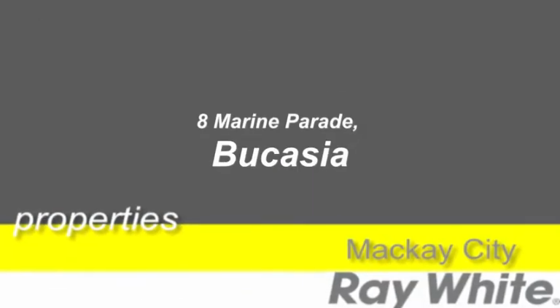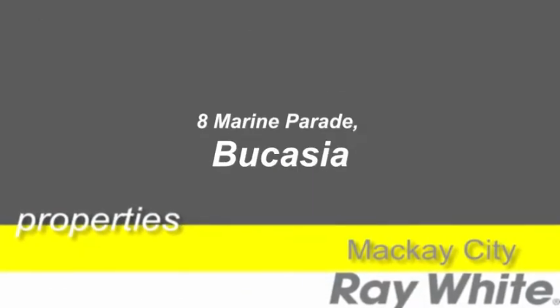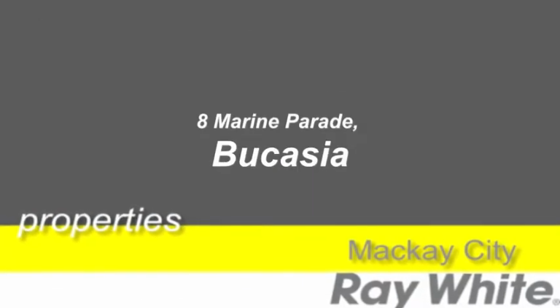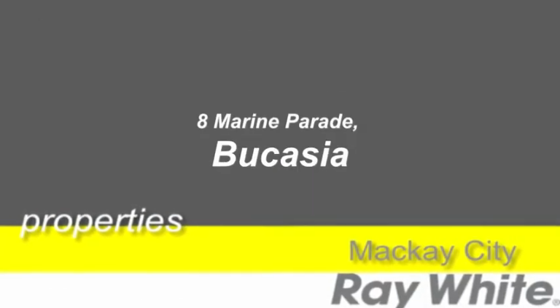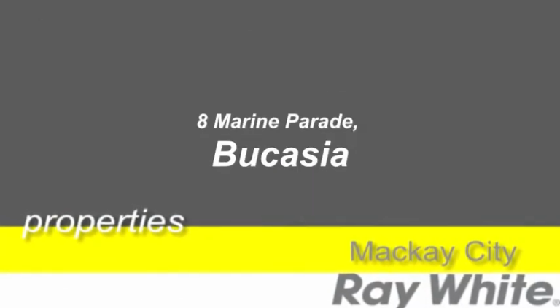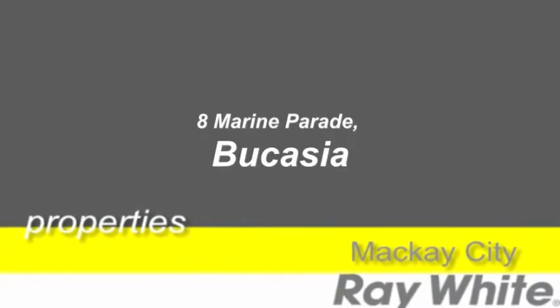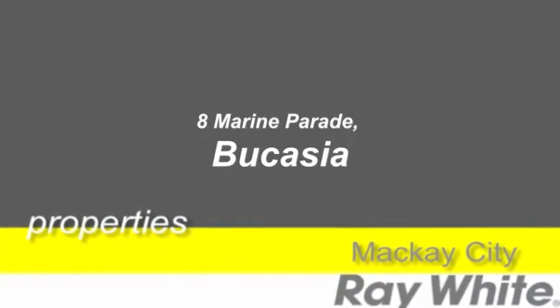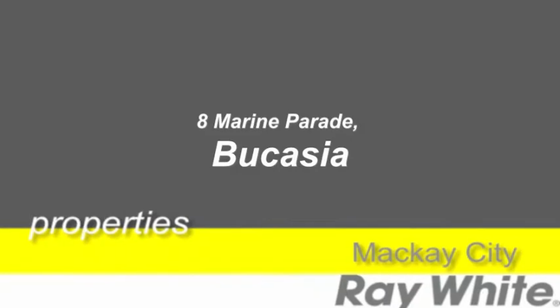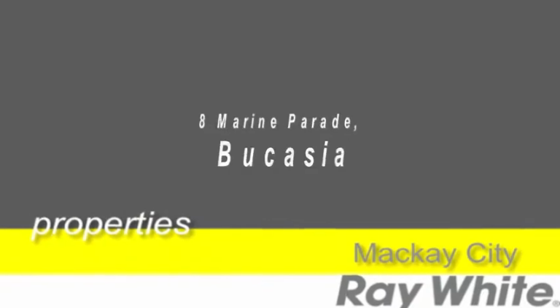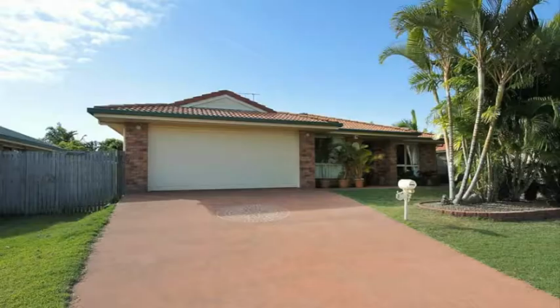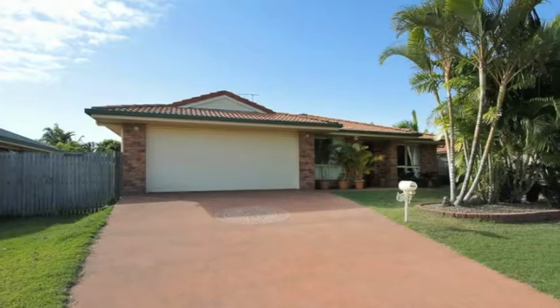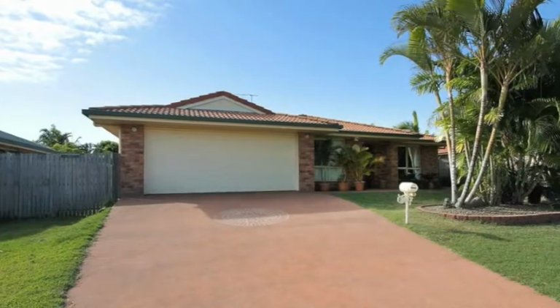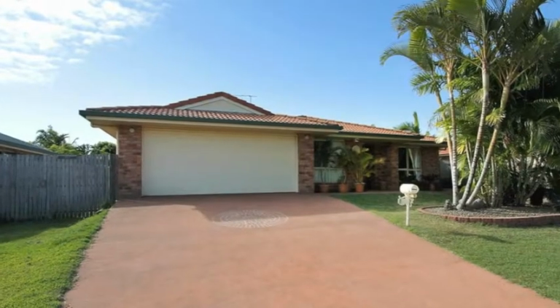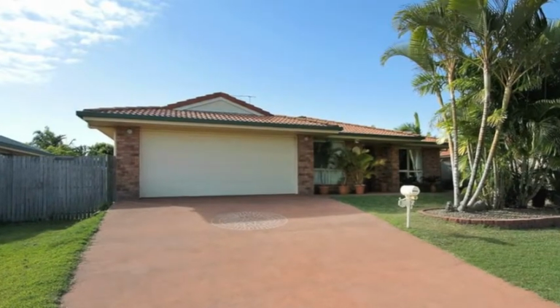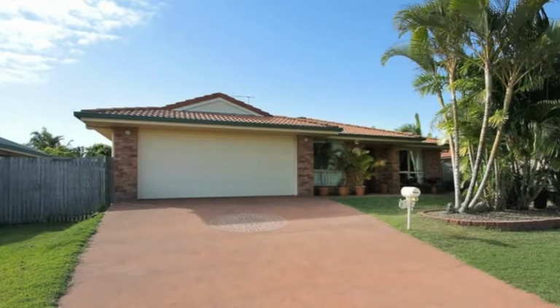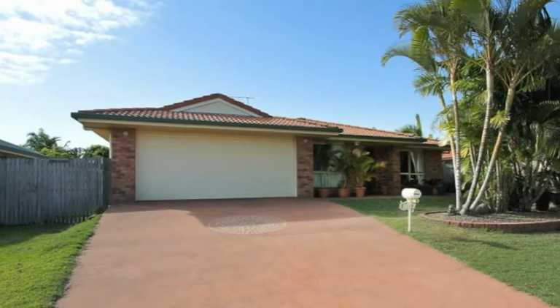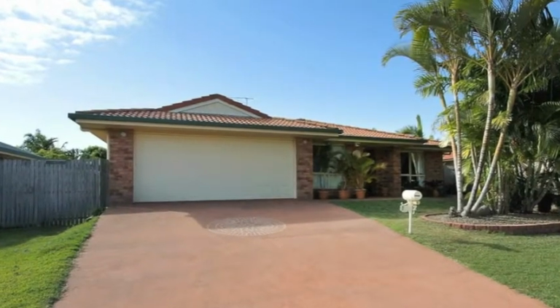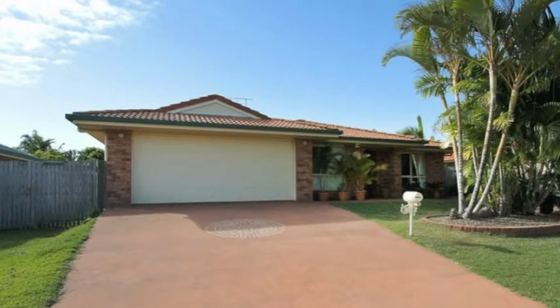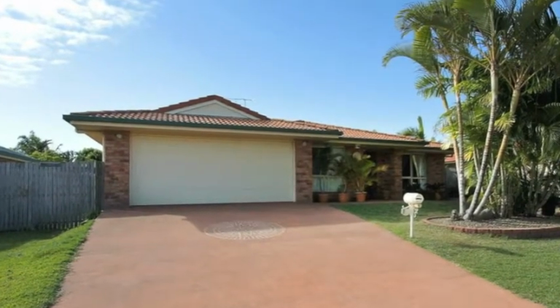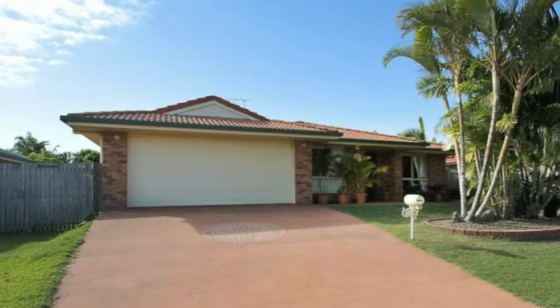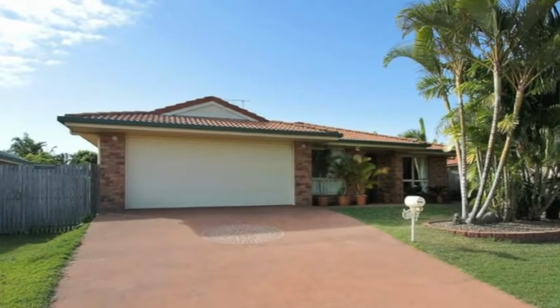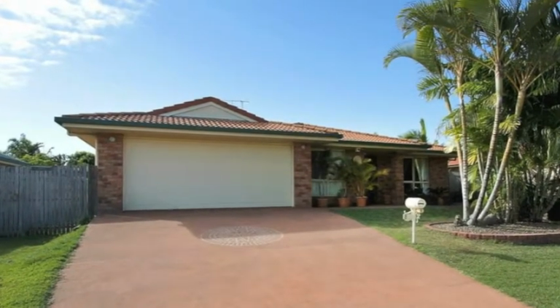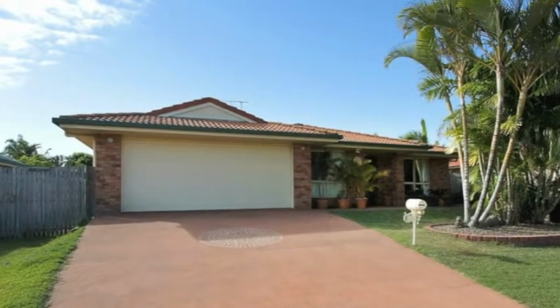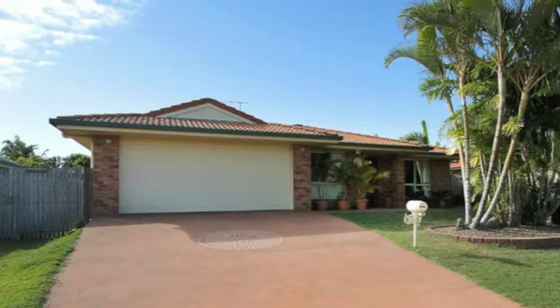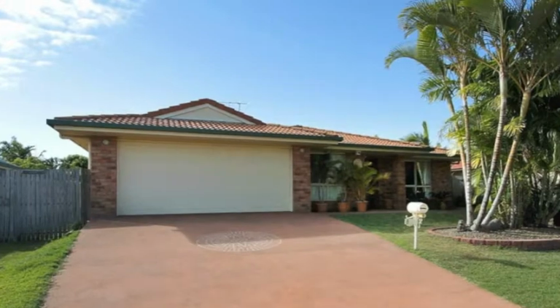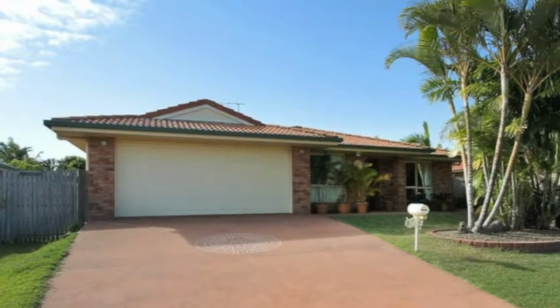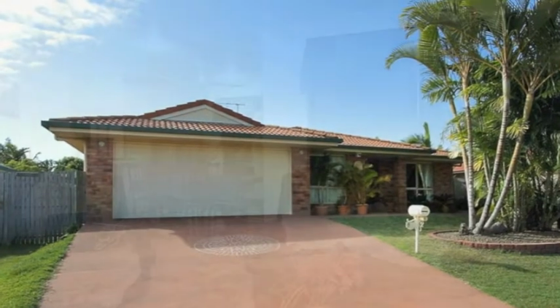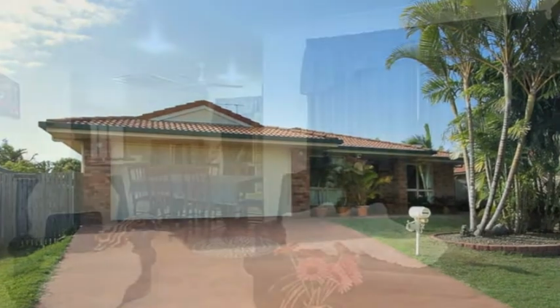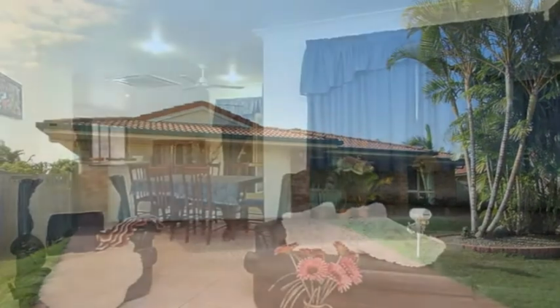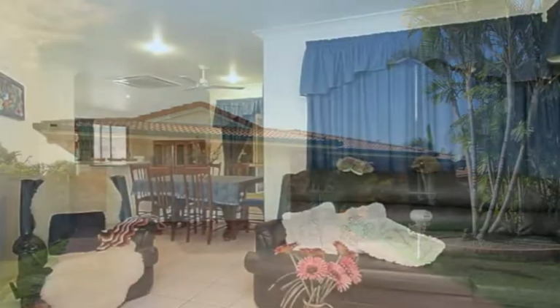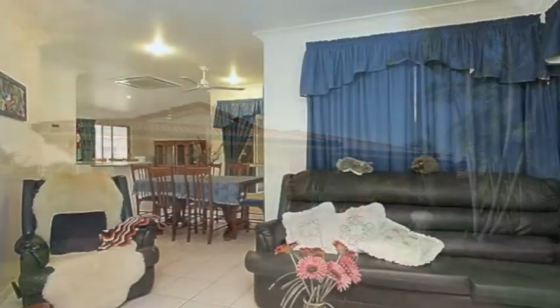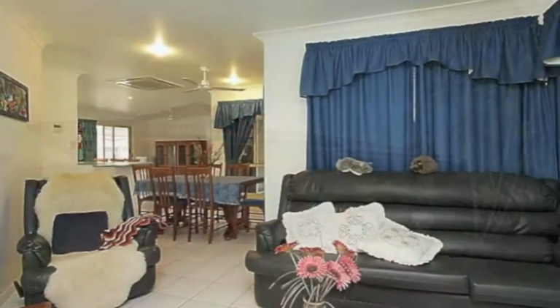Located in the popular Royal Sands Estate, this home offers genuine value. You'll be impressed by how well this home has been maintained. Proud owners have lived here since day one.